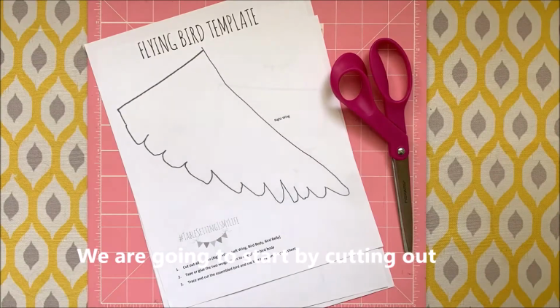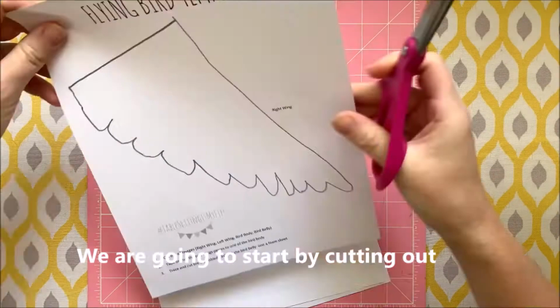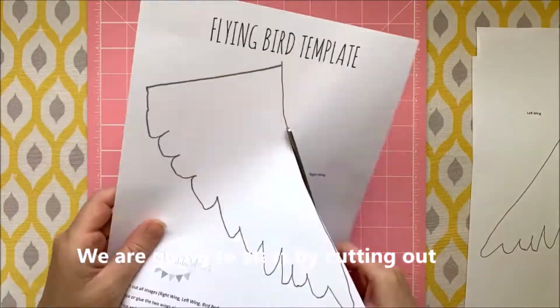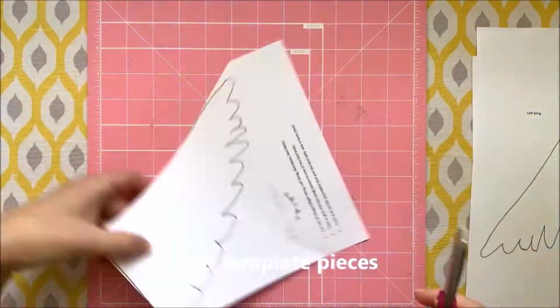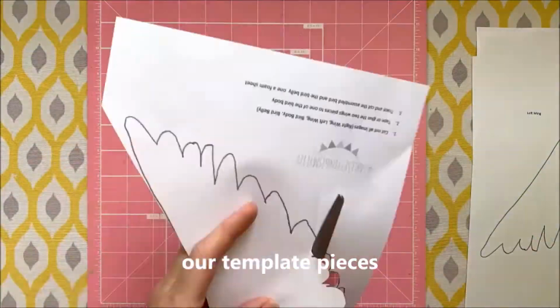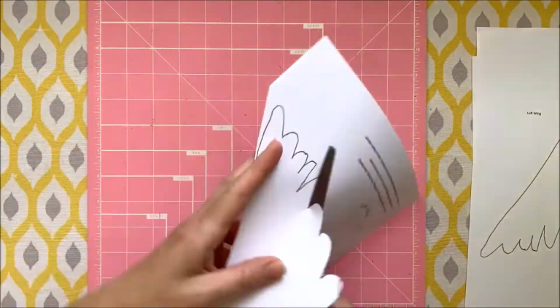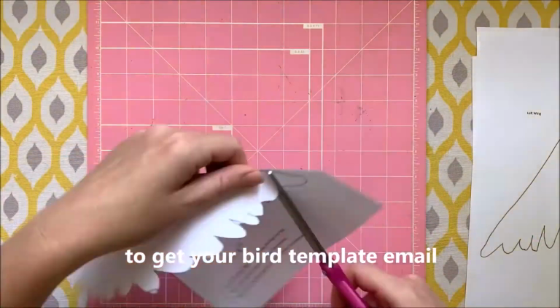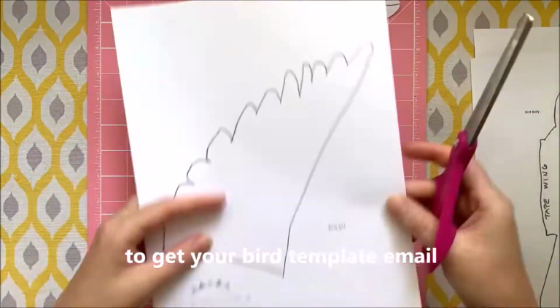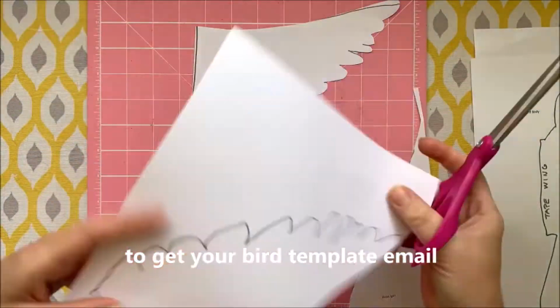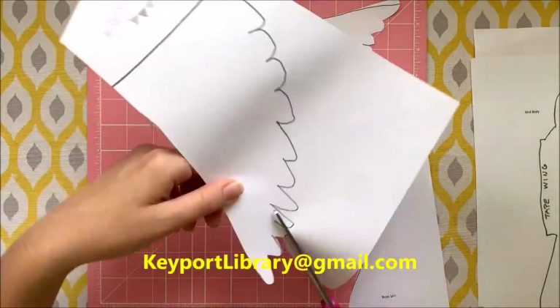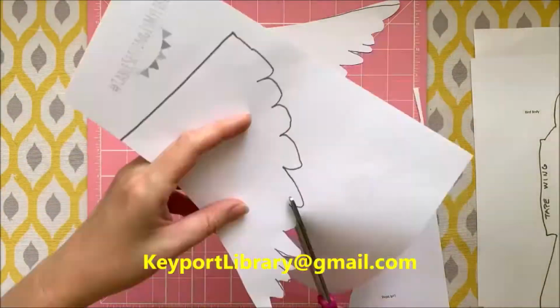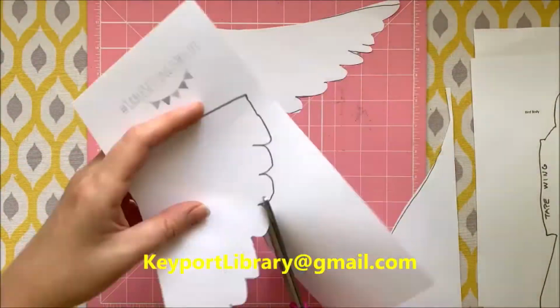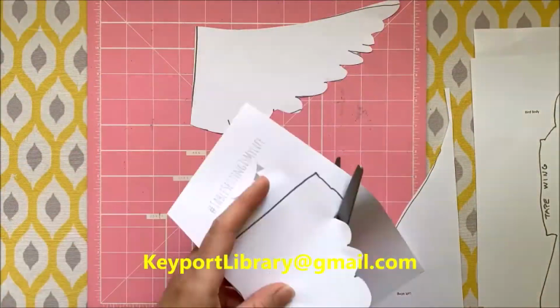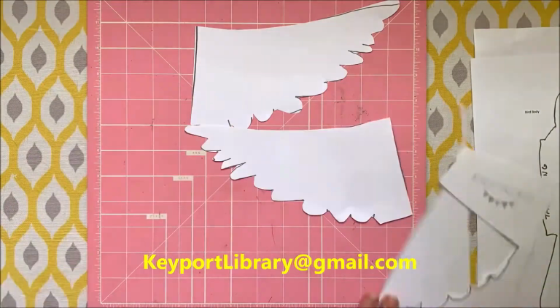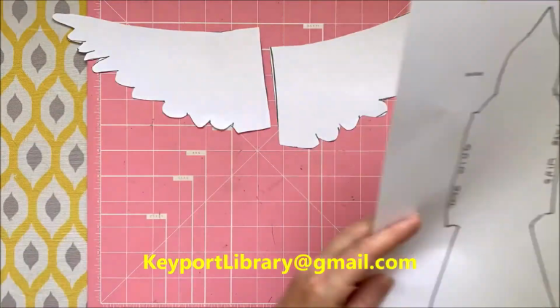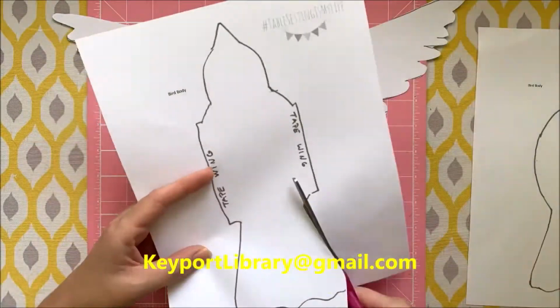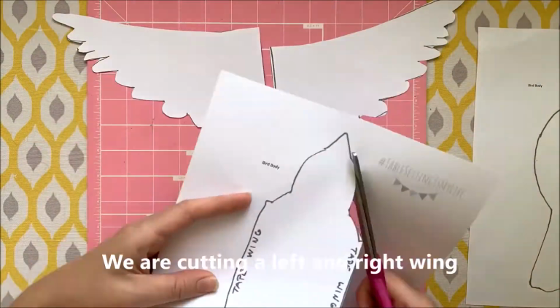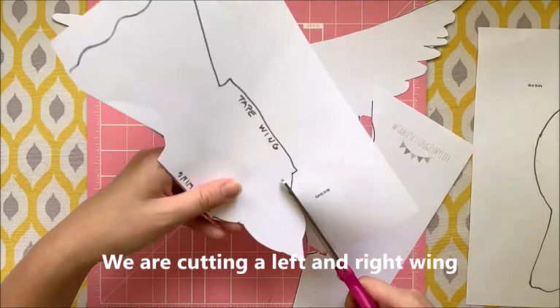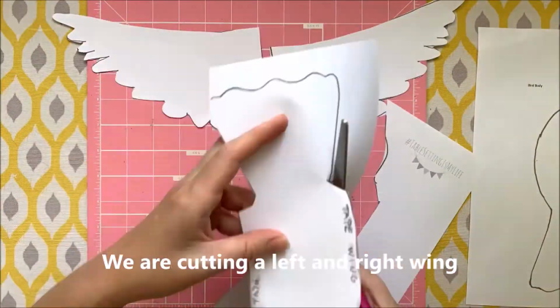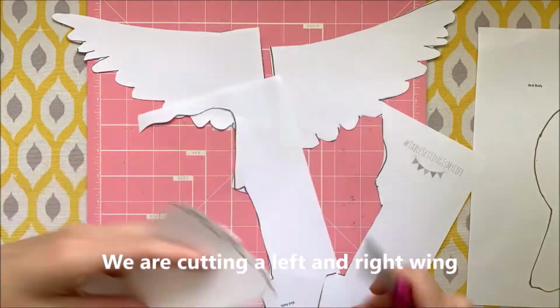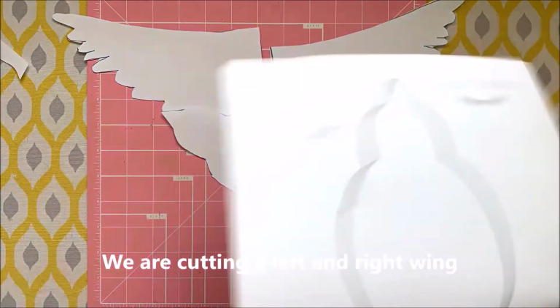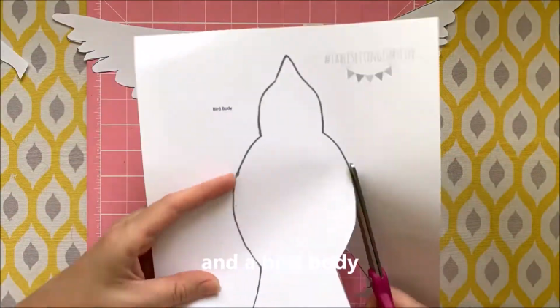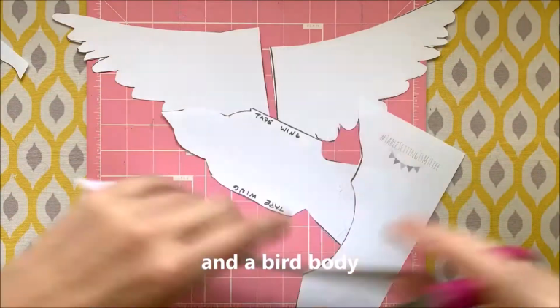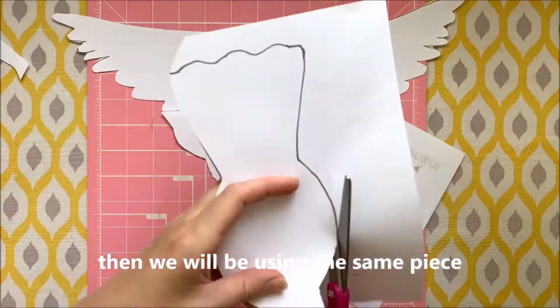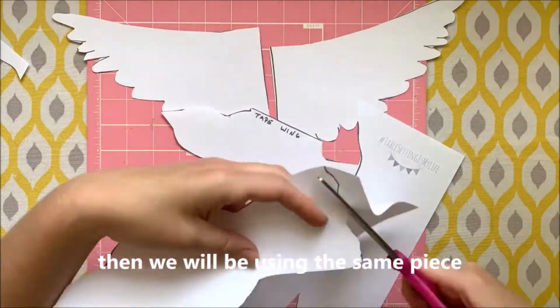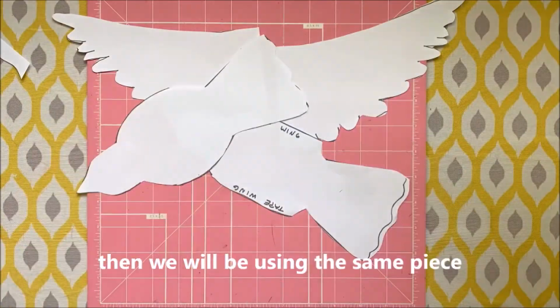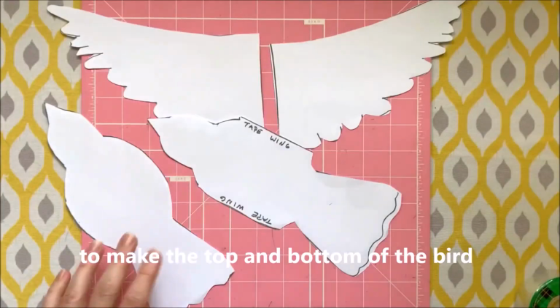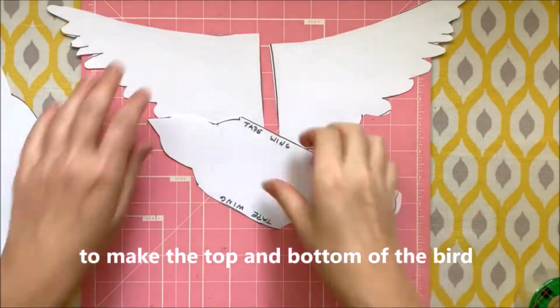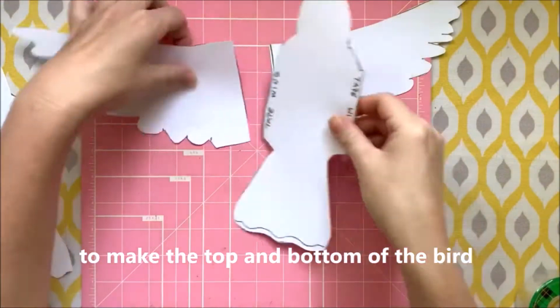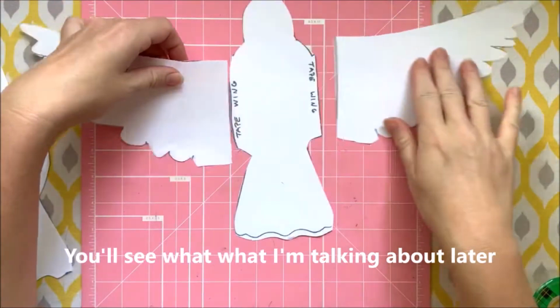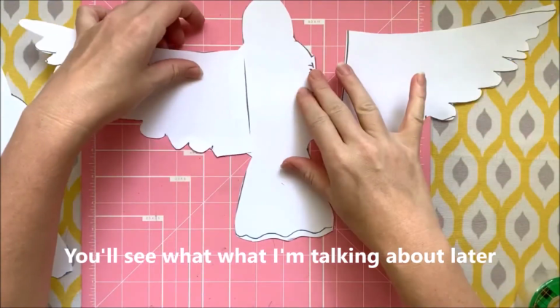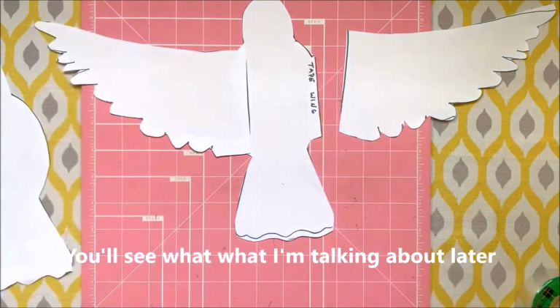We are going to start by cutting out our template pieces. To get your bird template, email keyportlibrary at gmail.com. We are cutting a left and right wing and a bird body. Then we'll be using the same piece to make the top and bottom of the bird — you'll see what I'm talking about later.